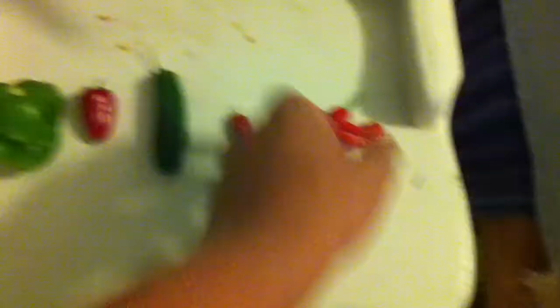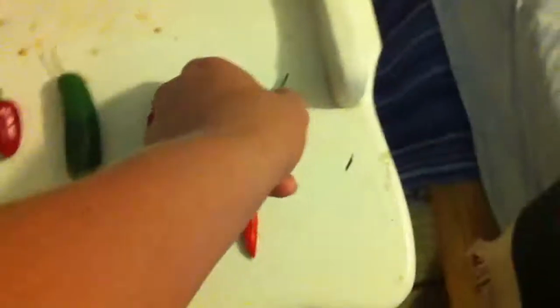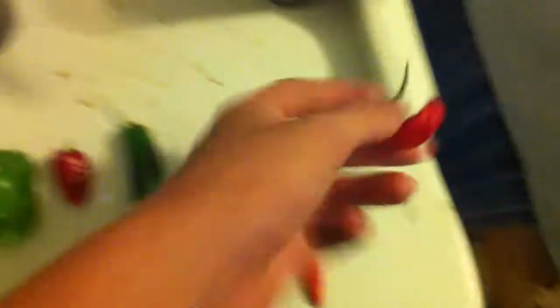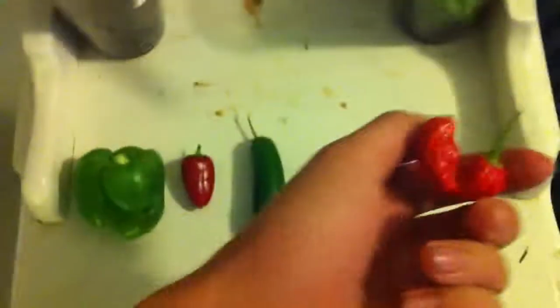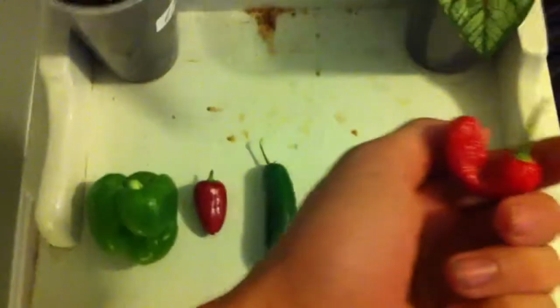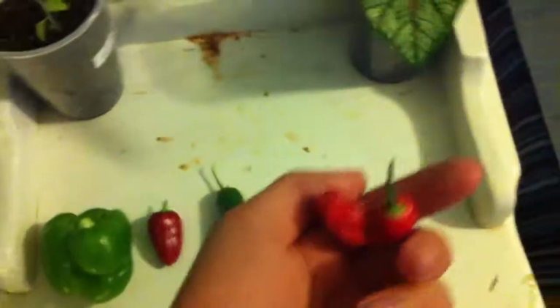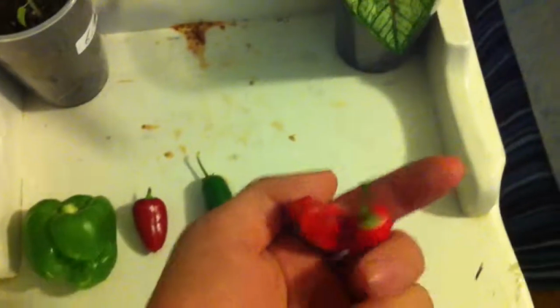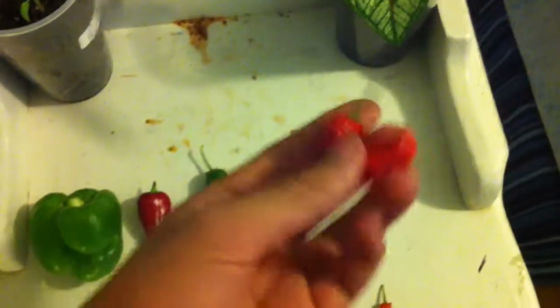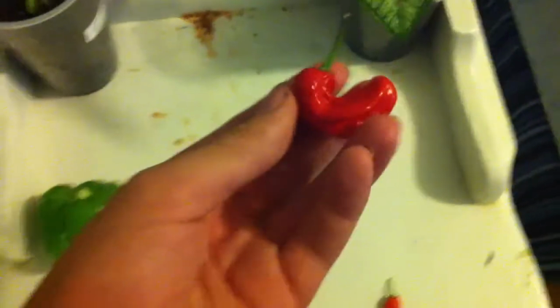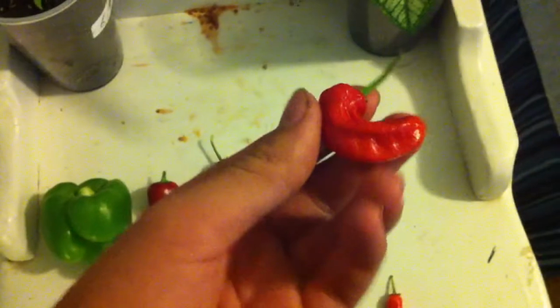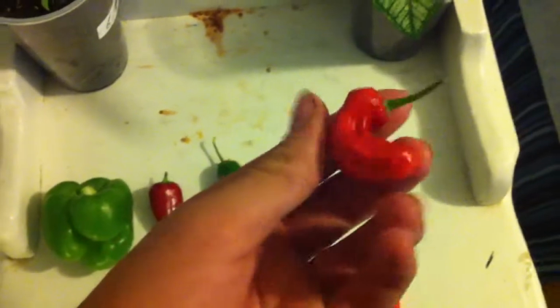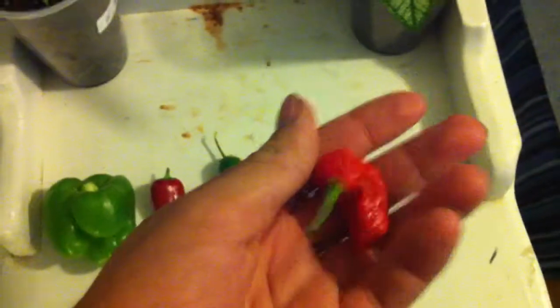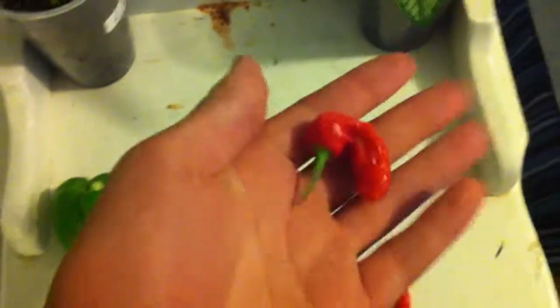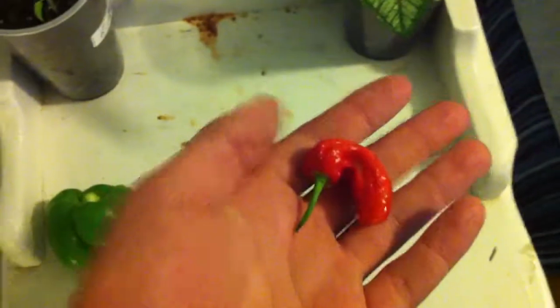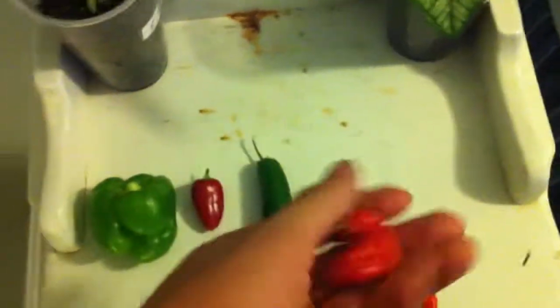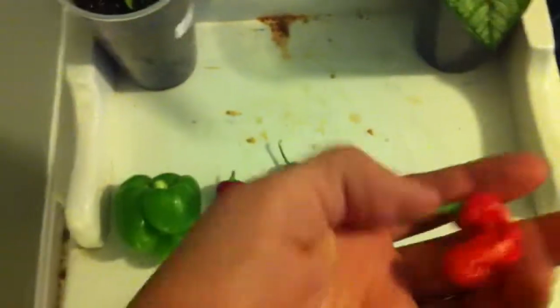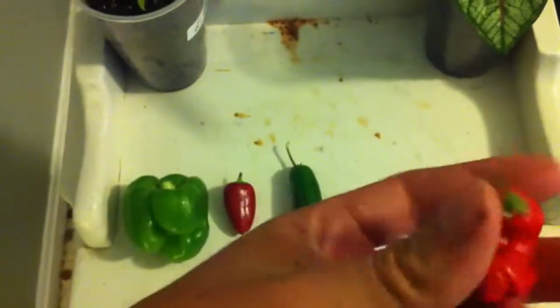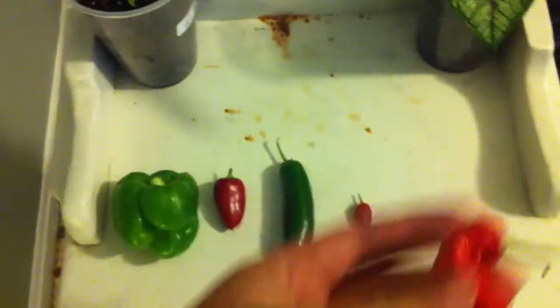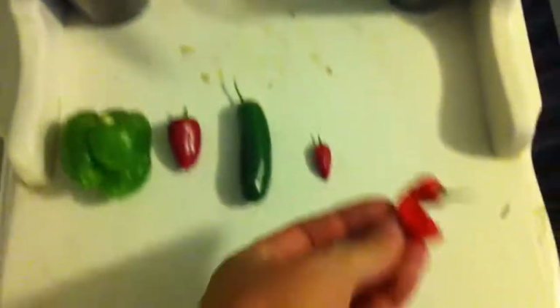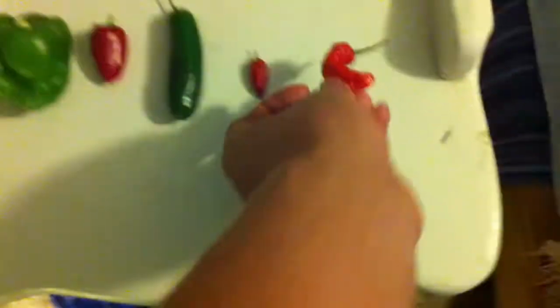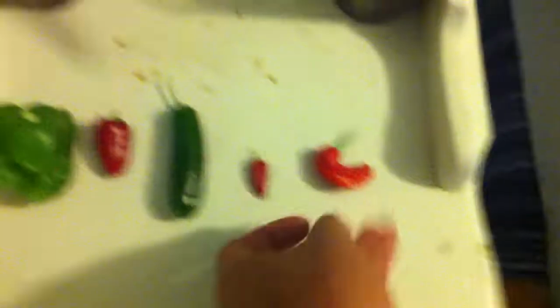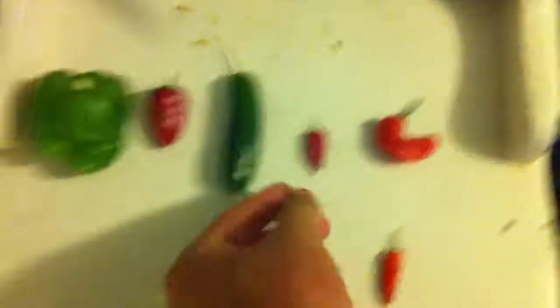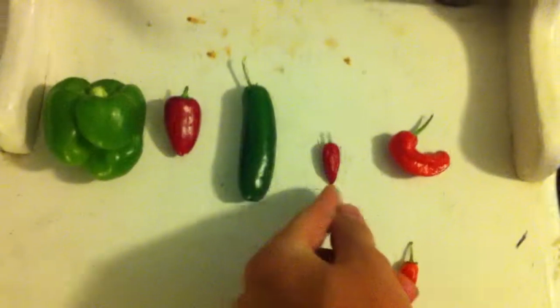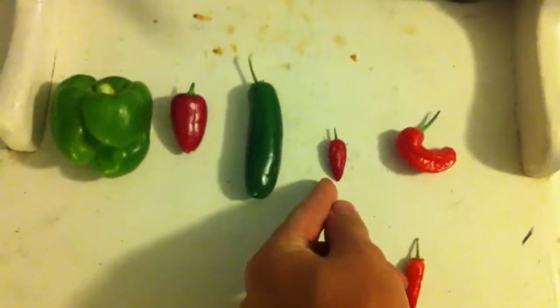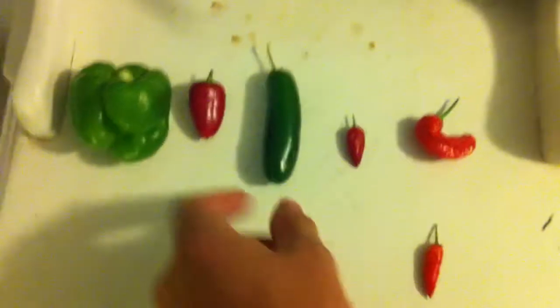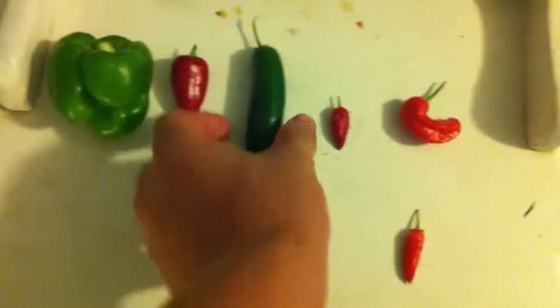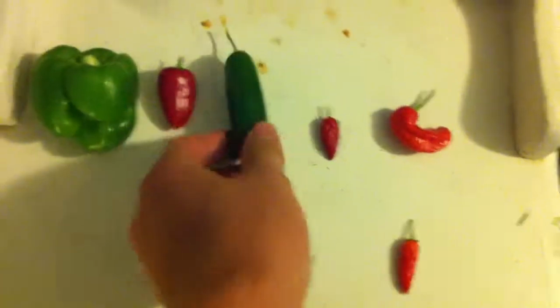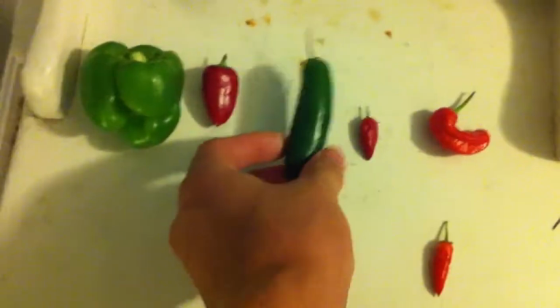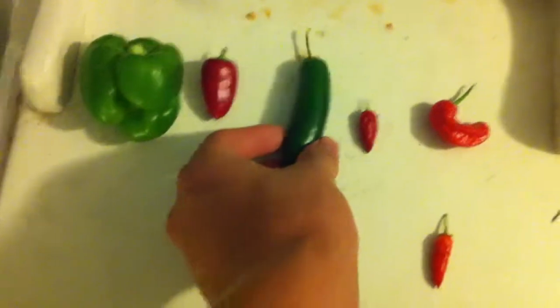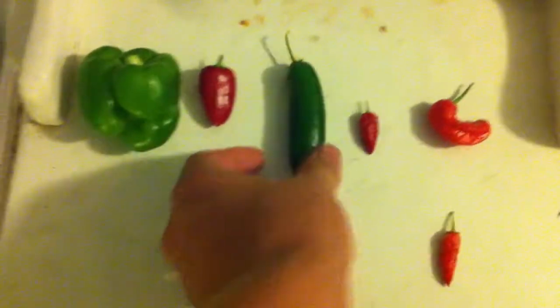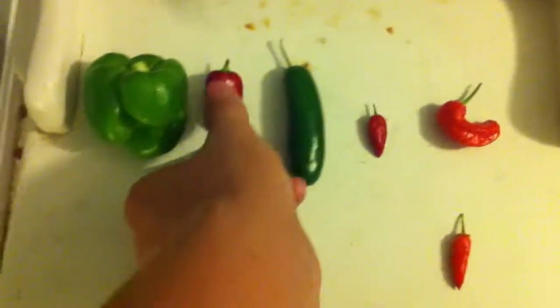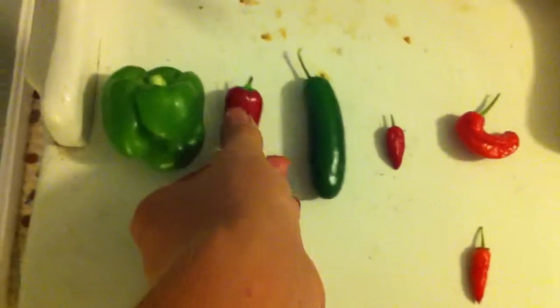And this is a ghost pepper — that is red. You can tell it's really spicy because it has a lot of wrinkles on it. Just like this one has a small amount of wrinkles, this one is a little bumpy in places, and this one is pretty smooth.